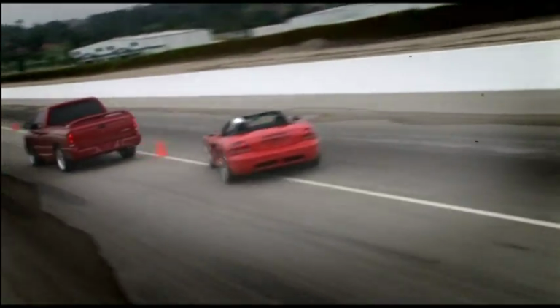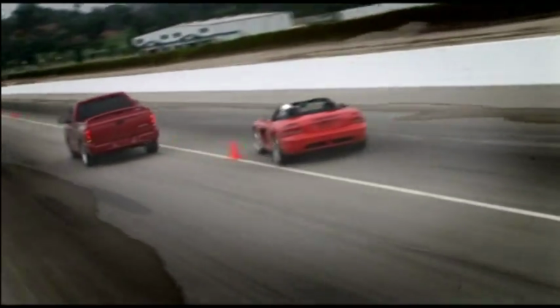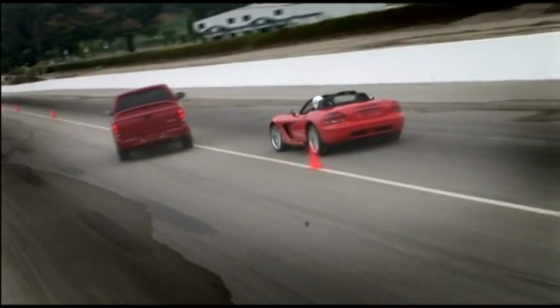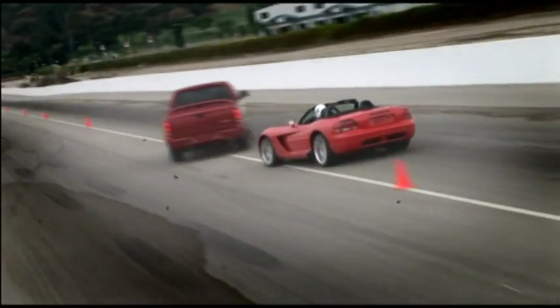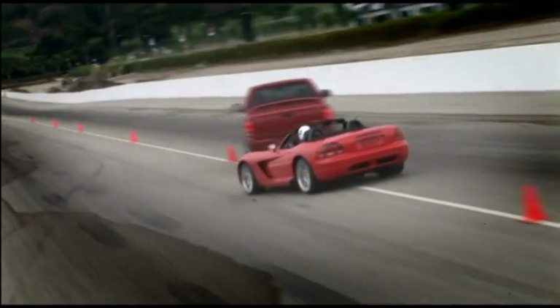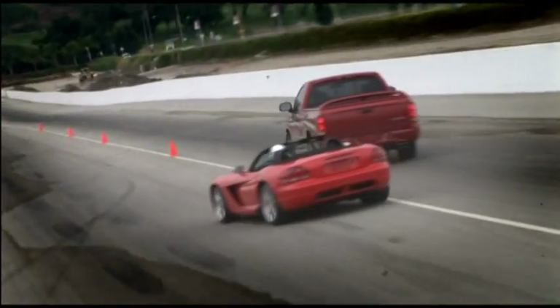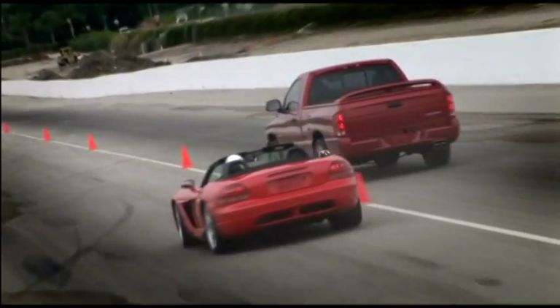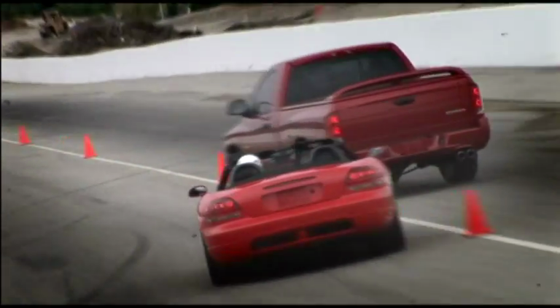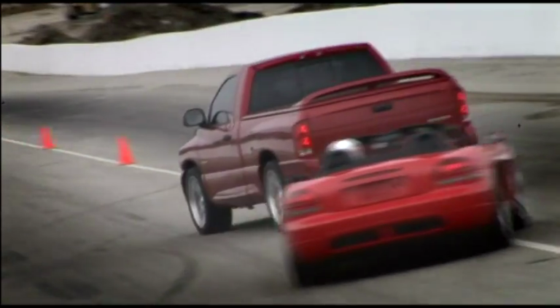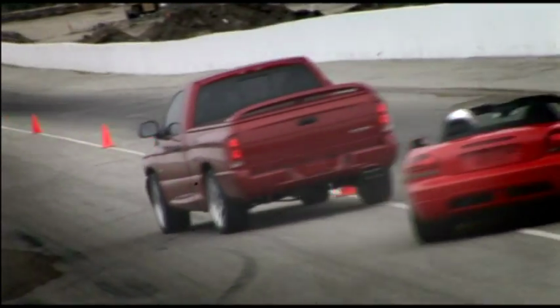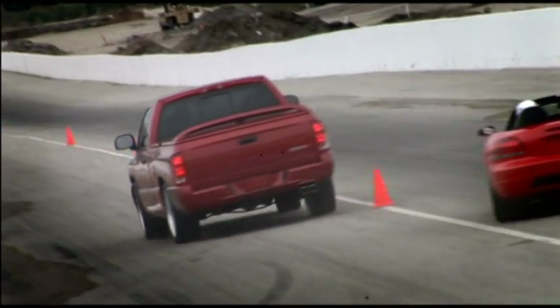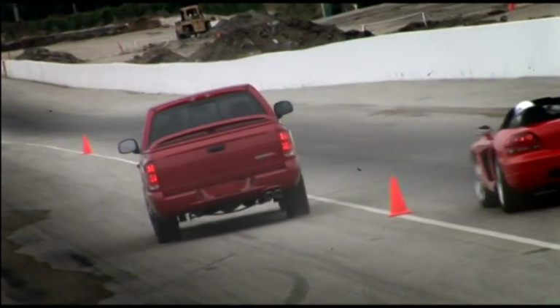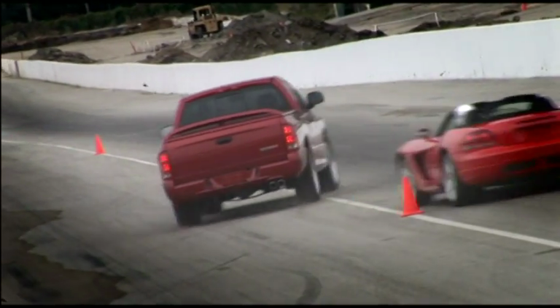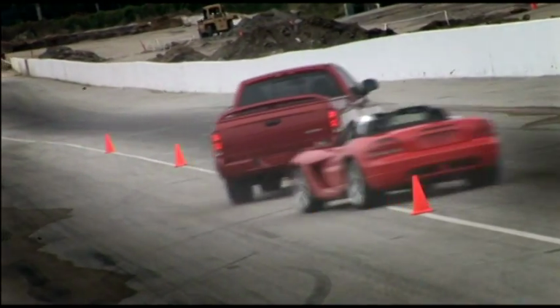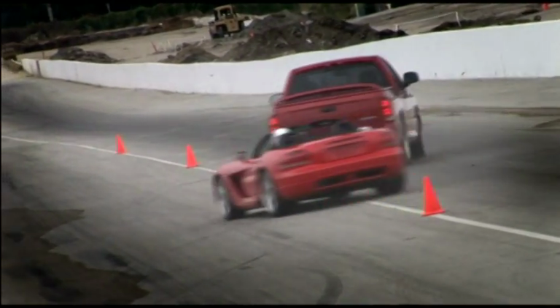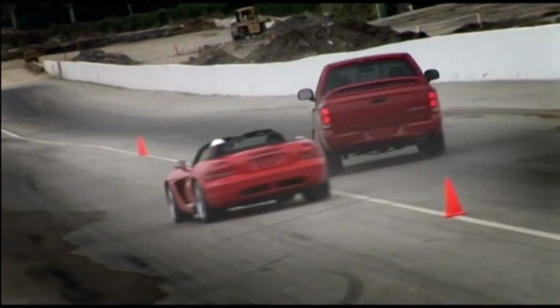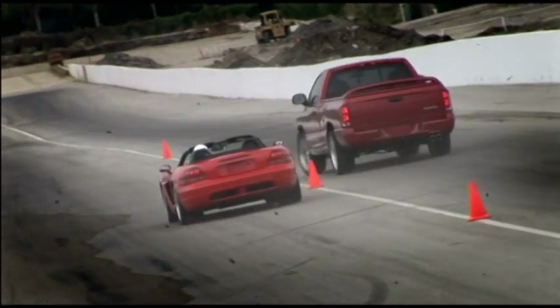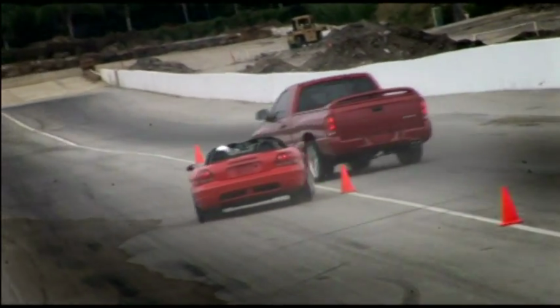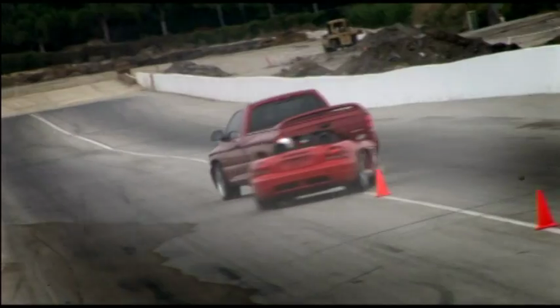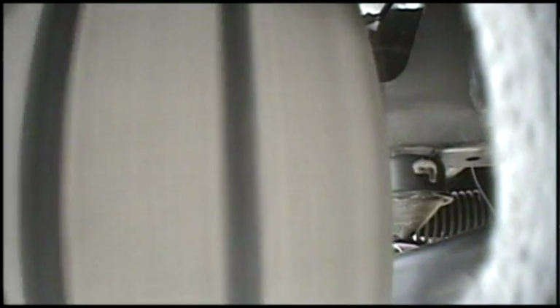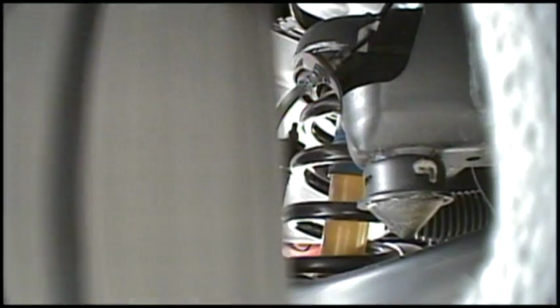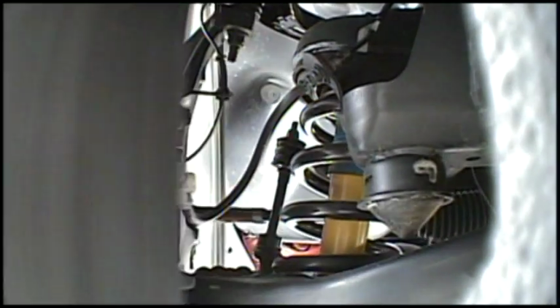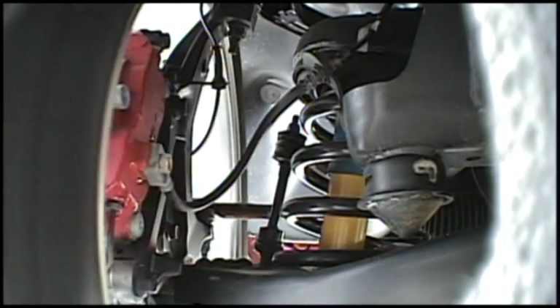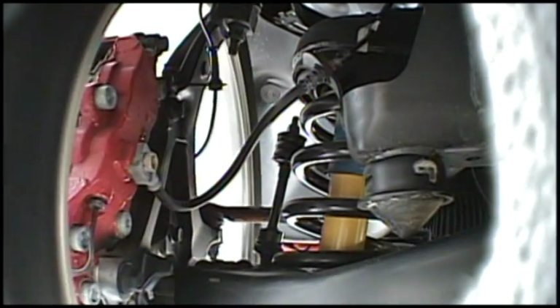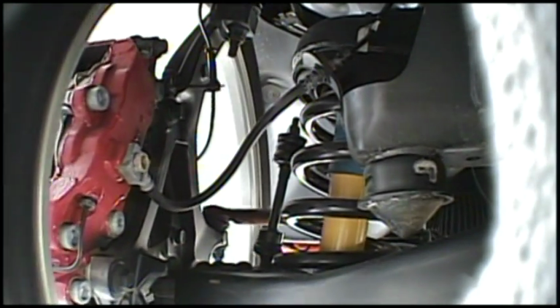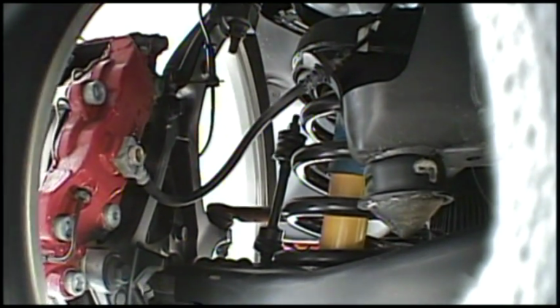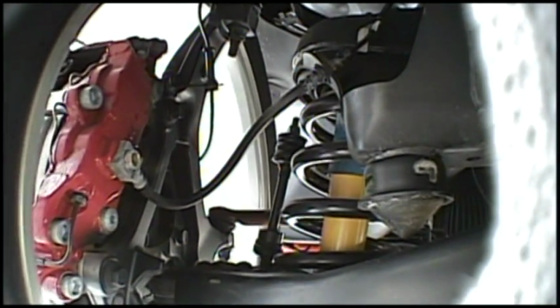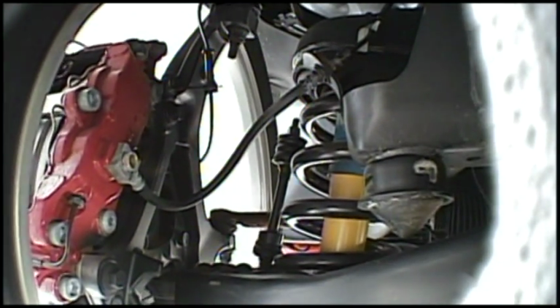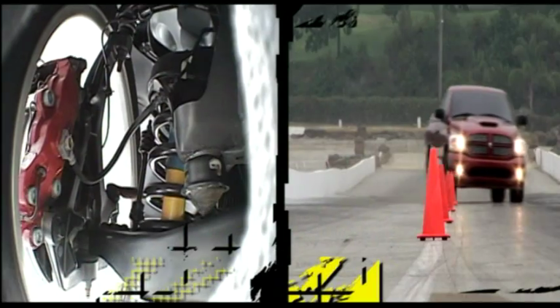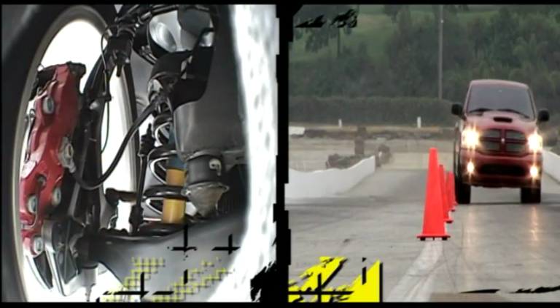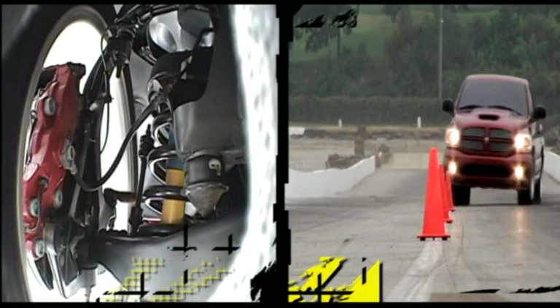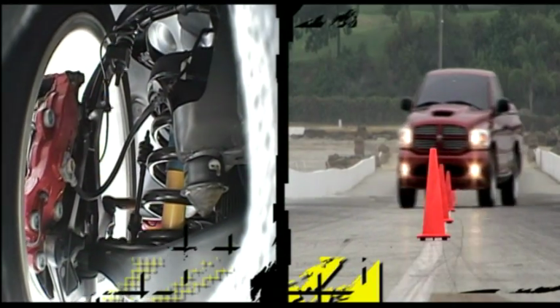Despite having 22-inch rims and rather short sidewalls on the tires, which usually make a ride really rough, the Bilstein shock absorbers are able to smooth it out and still give it that really sporty feel.